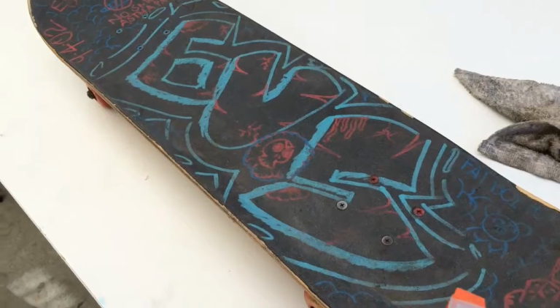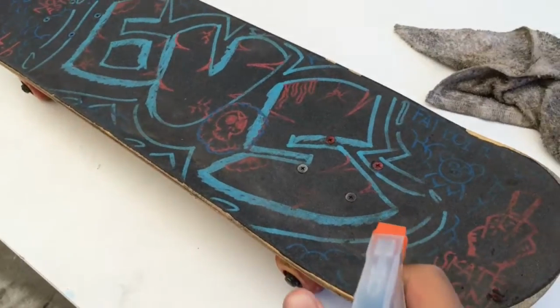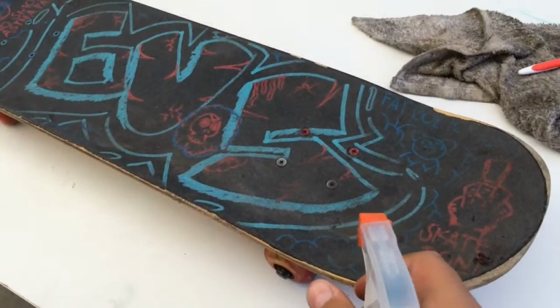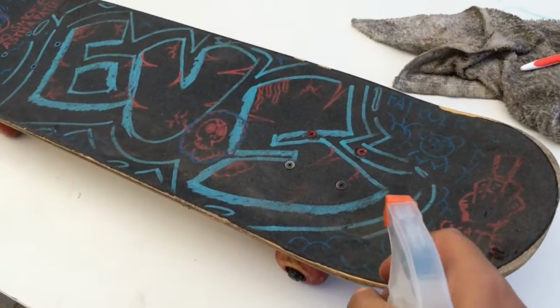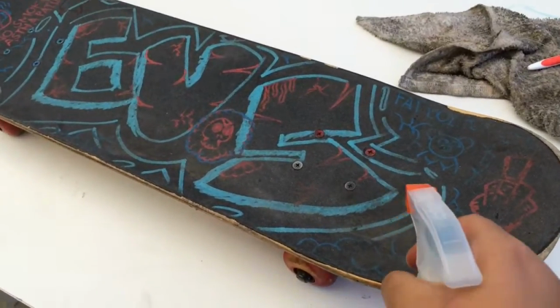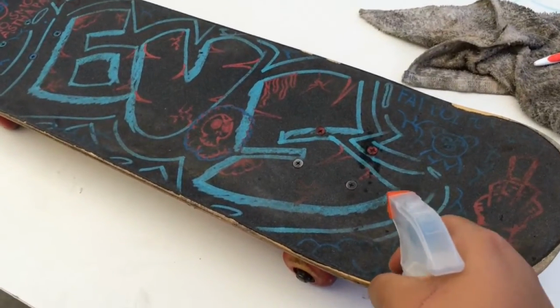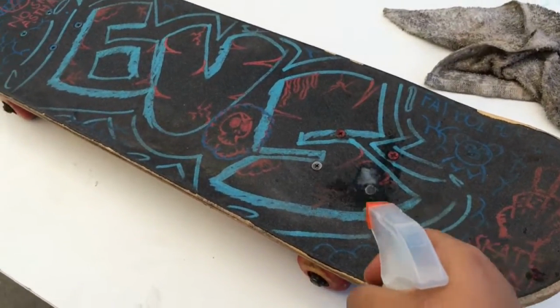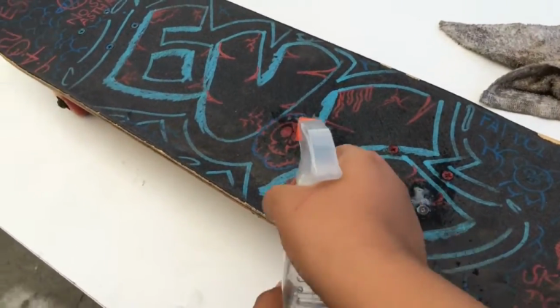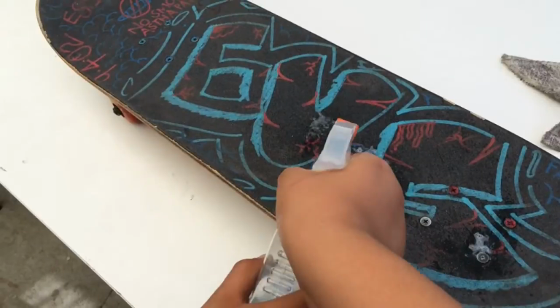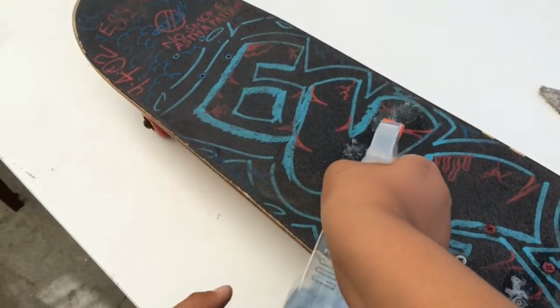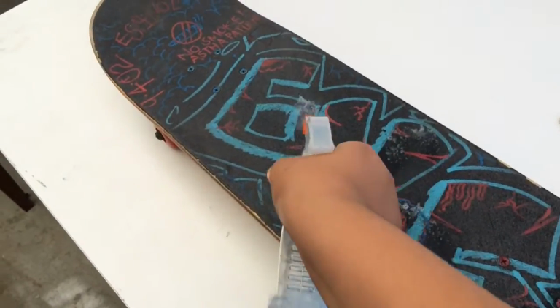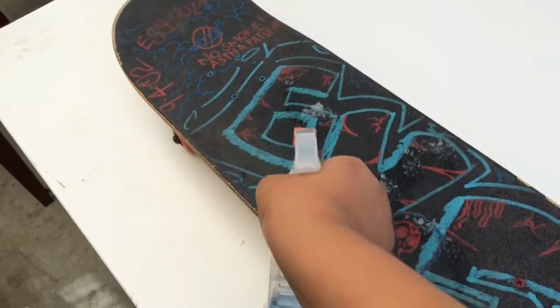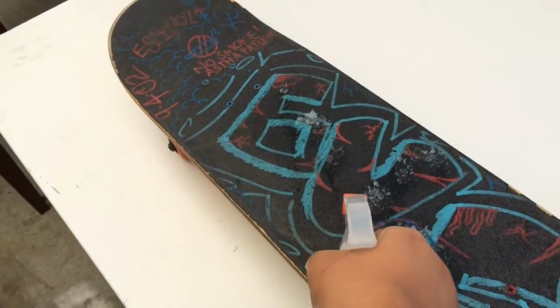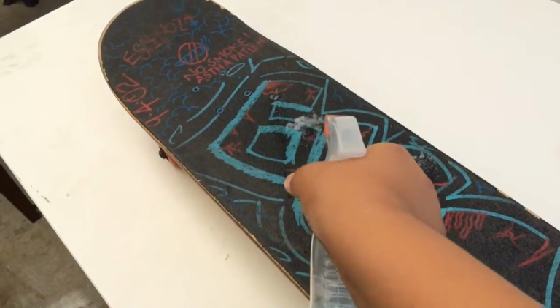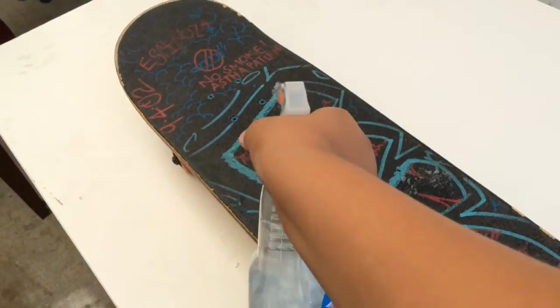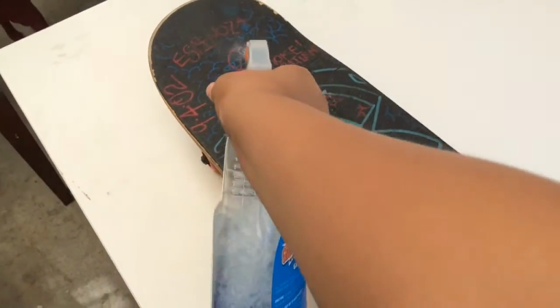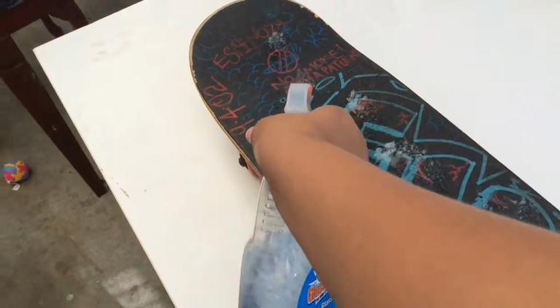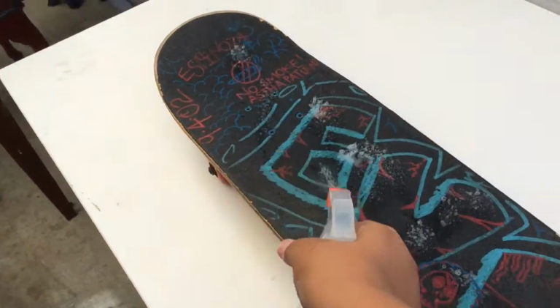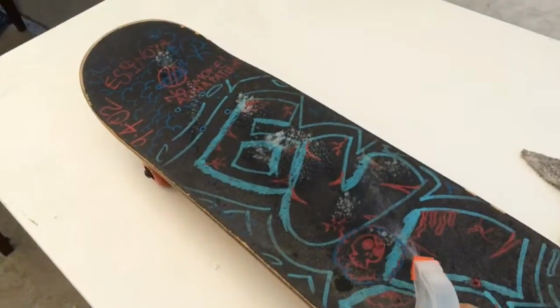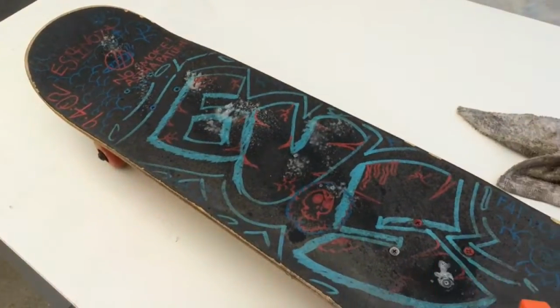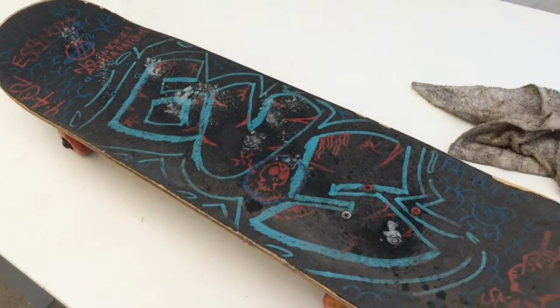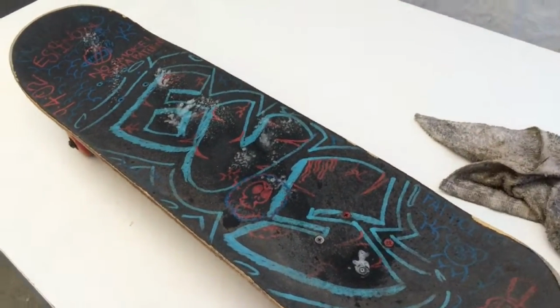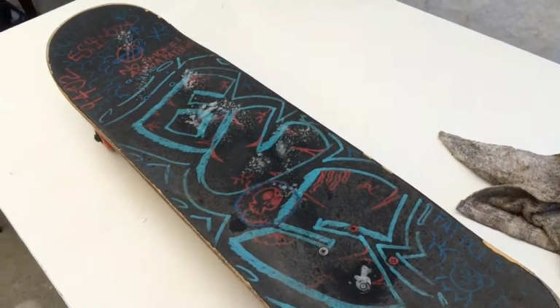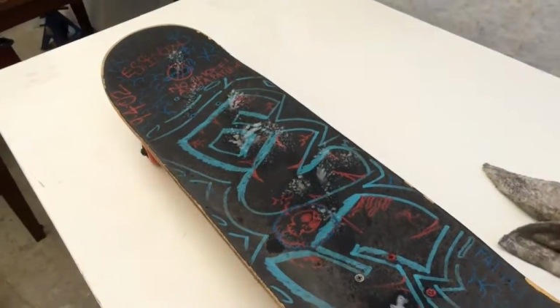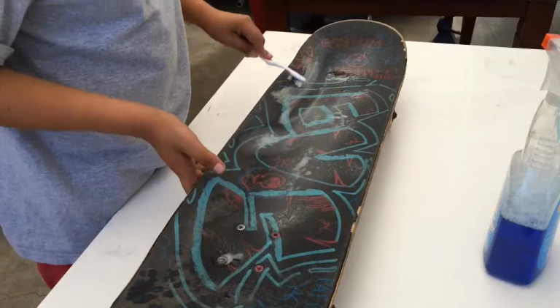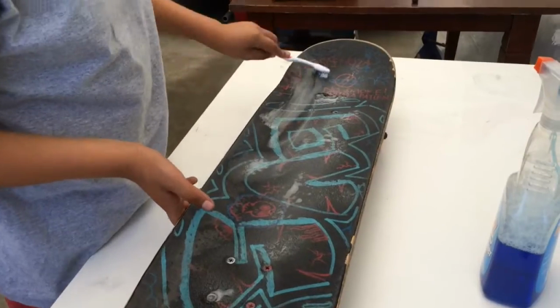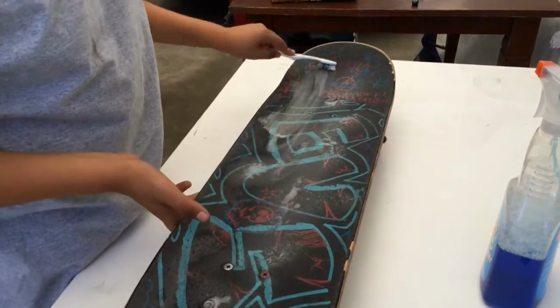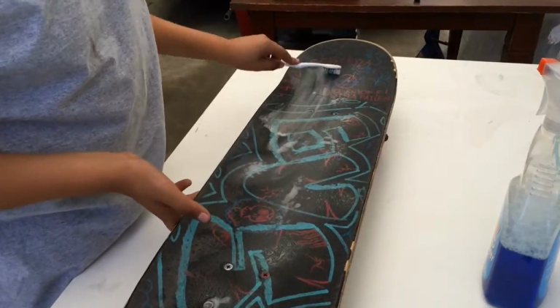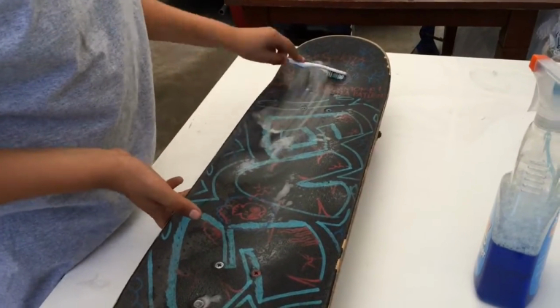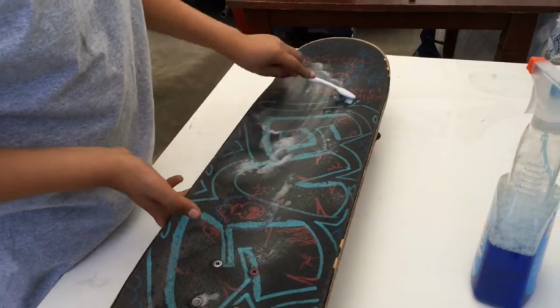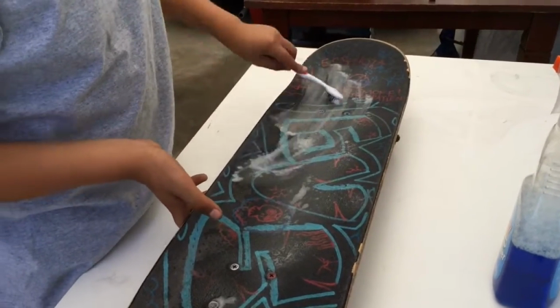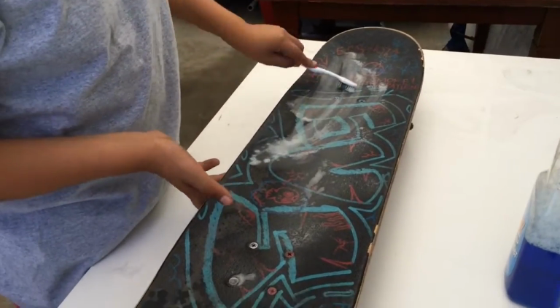Put Windex all over the grip tape. Then grab your old toothbrush and start scrubbing your board.